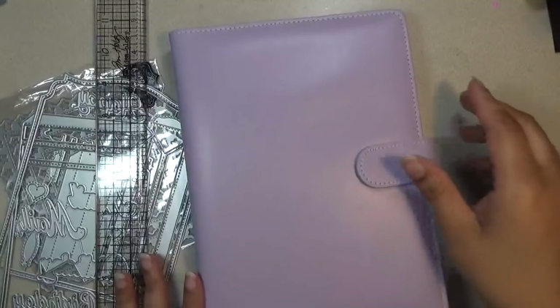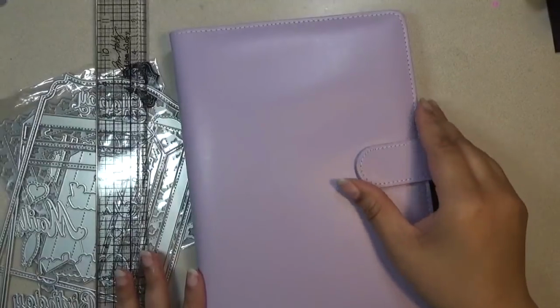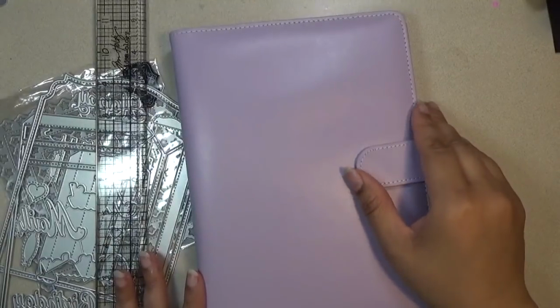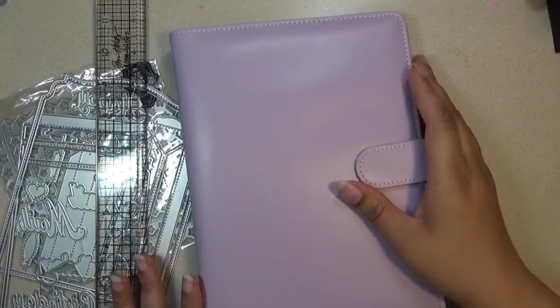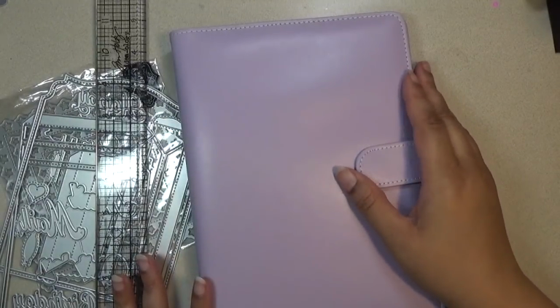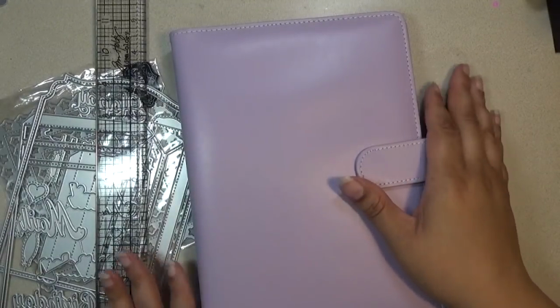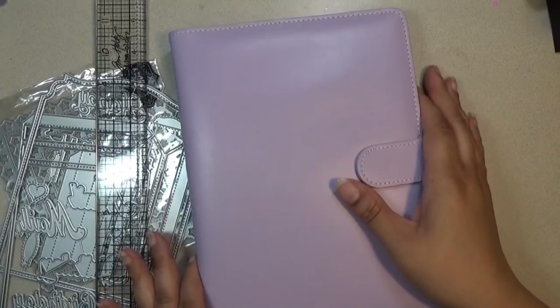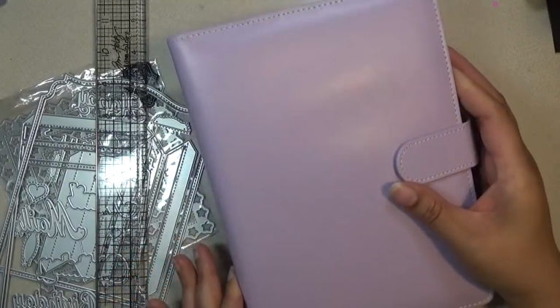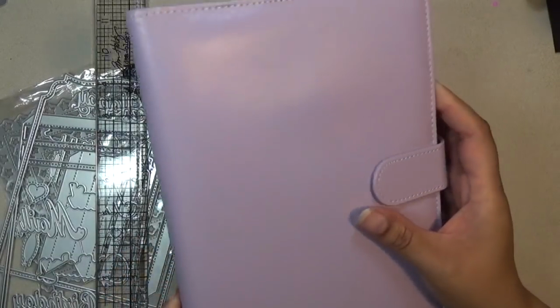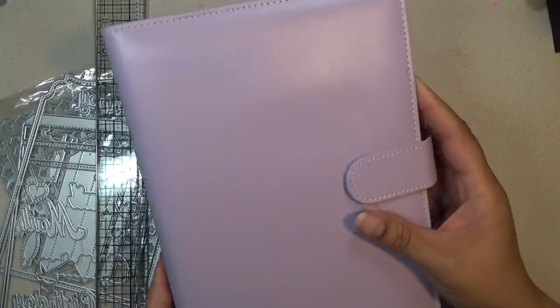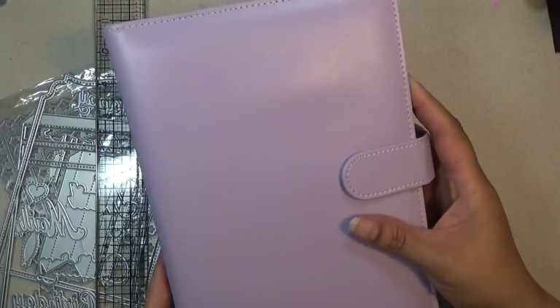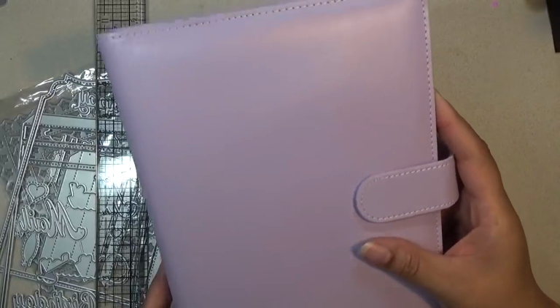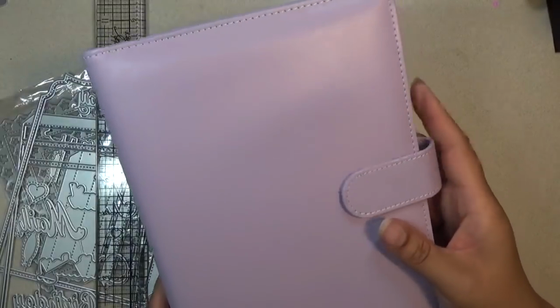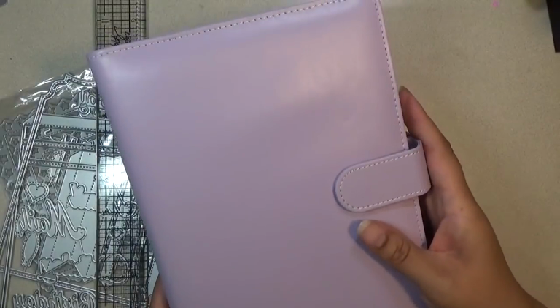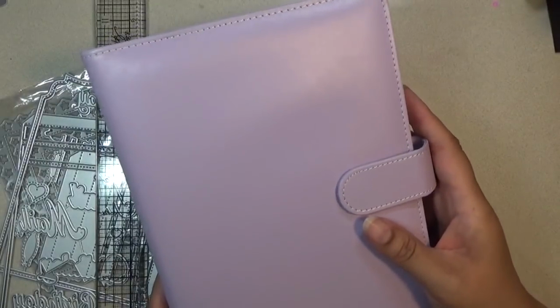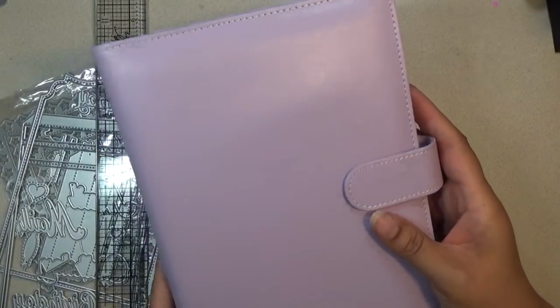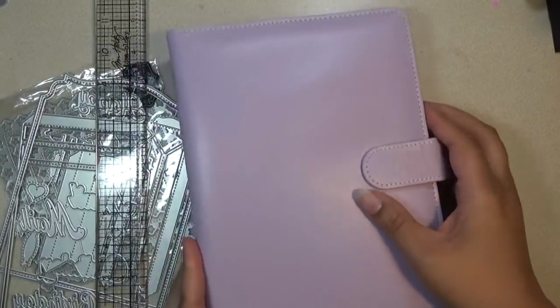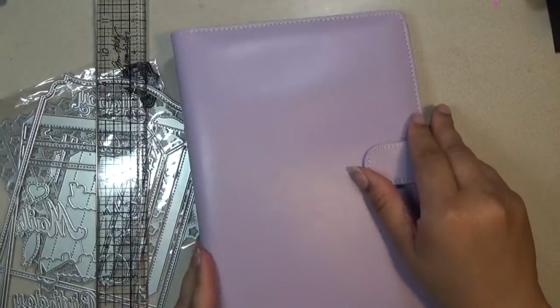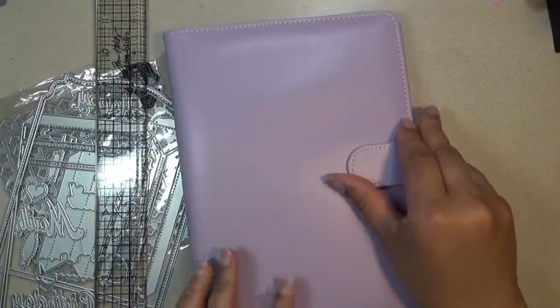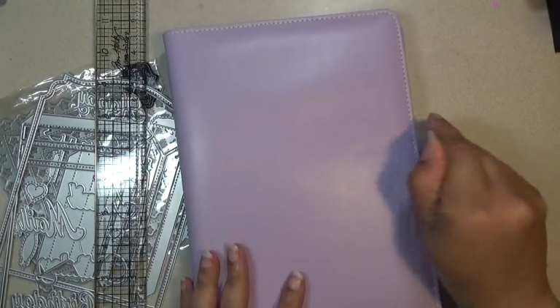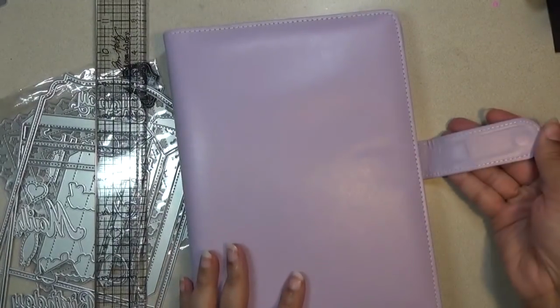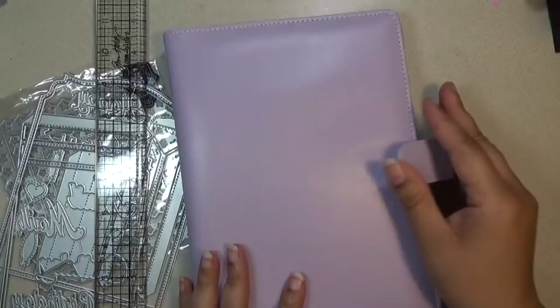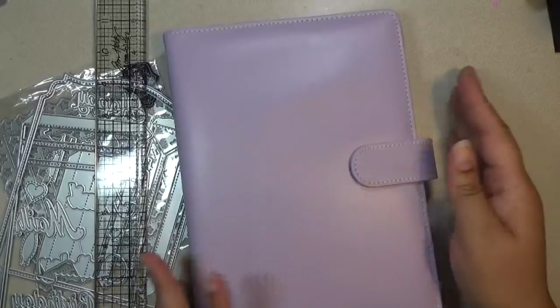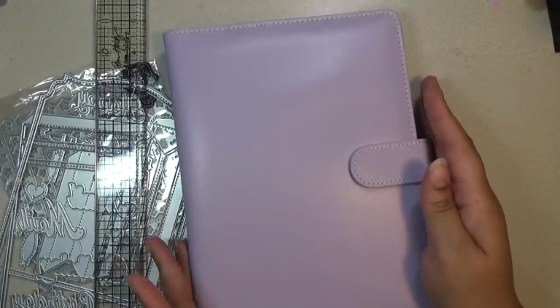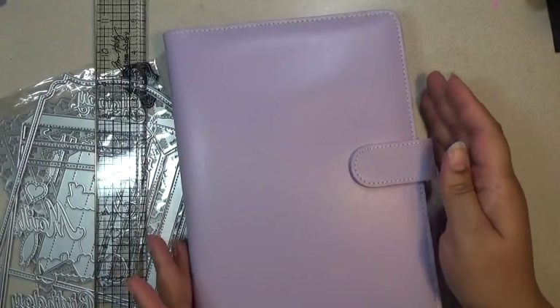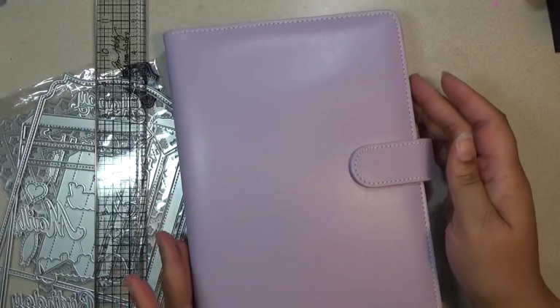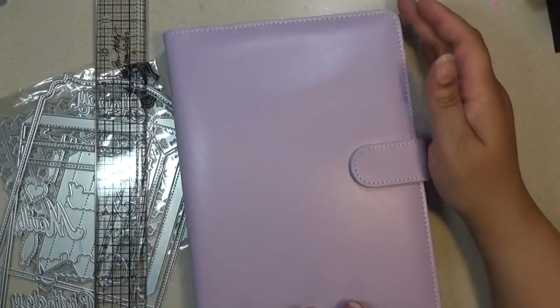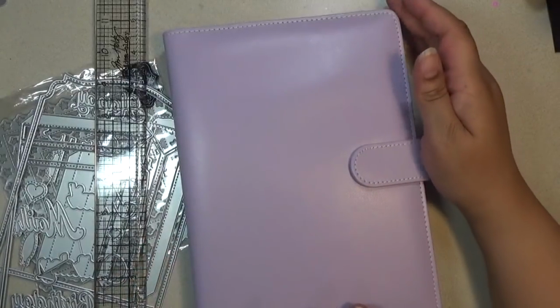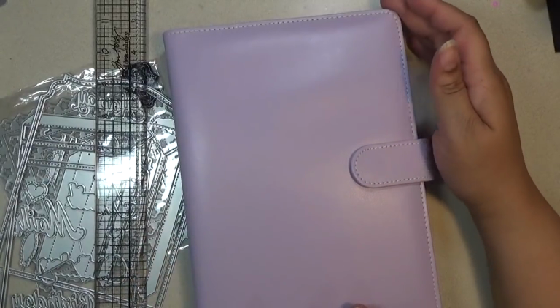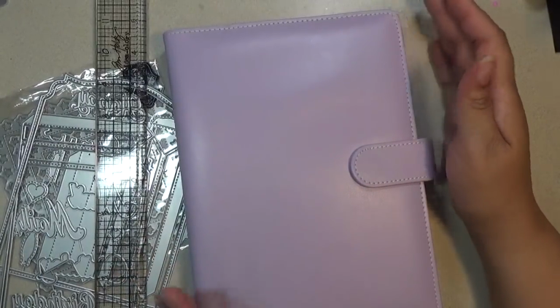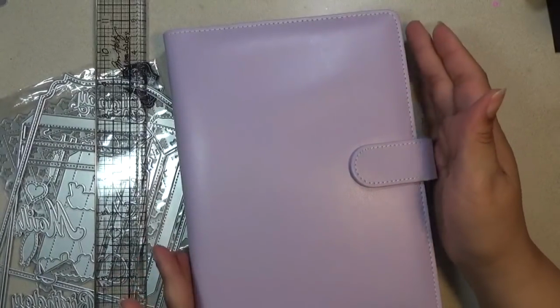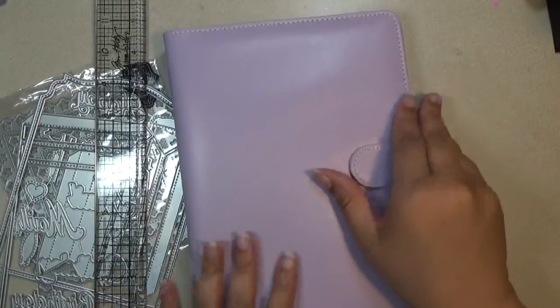Hi everyone, this is Shishi coming on to share with you a dye storage solution from AliExpress that comes from a store called KS Craft. It has a magnetic closure, and the book is 9 inches tall by 7 inches wide.